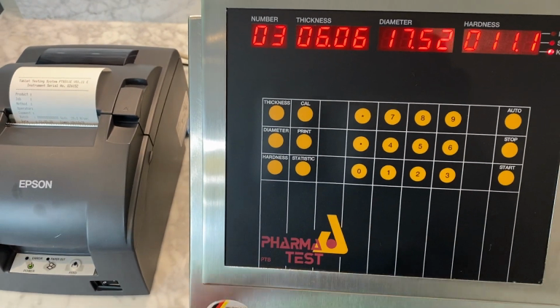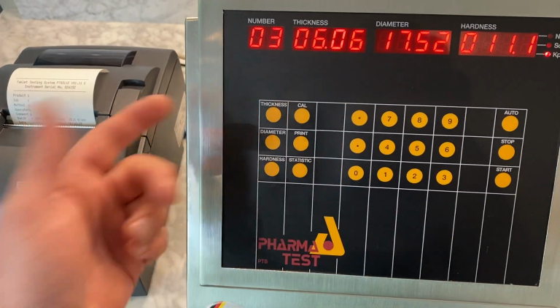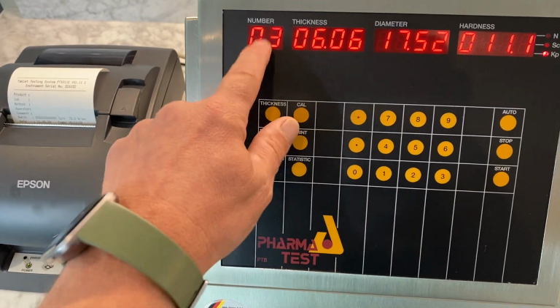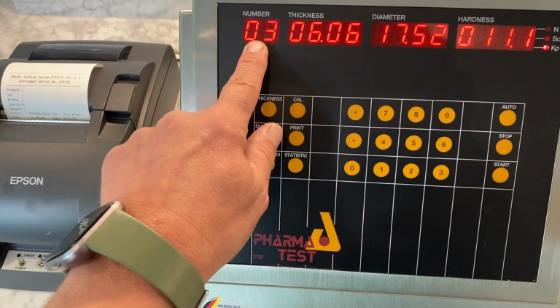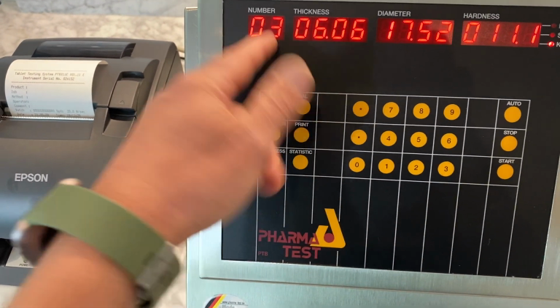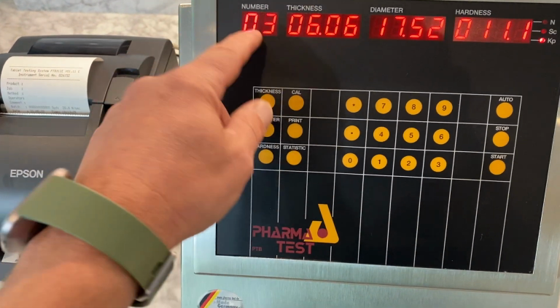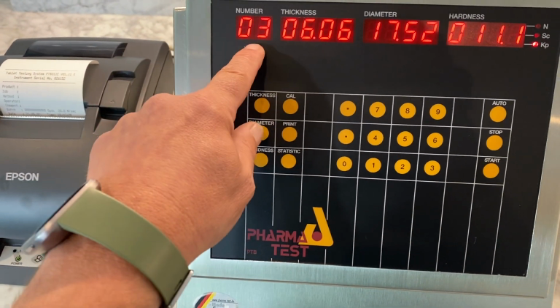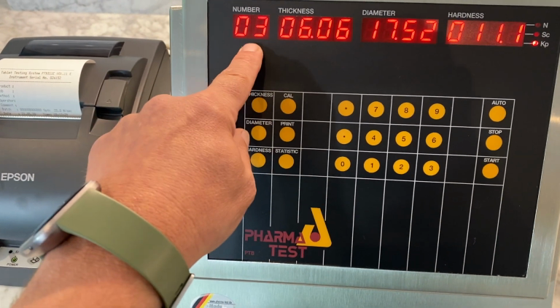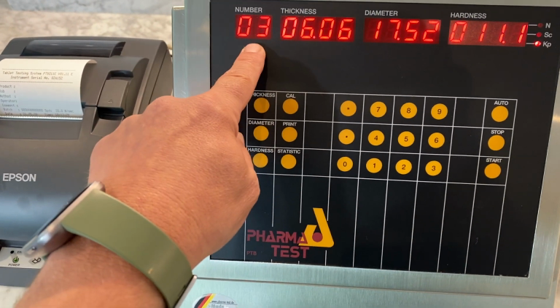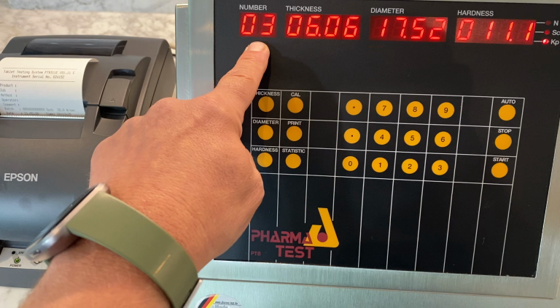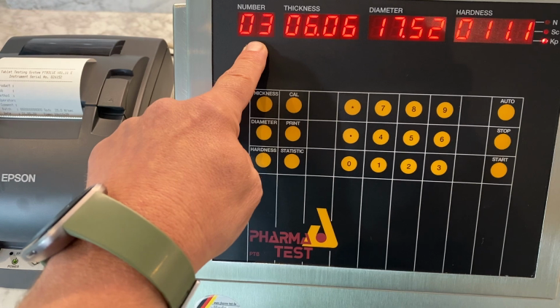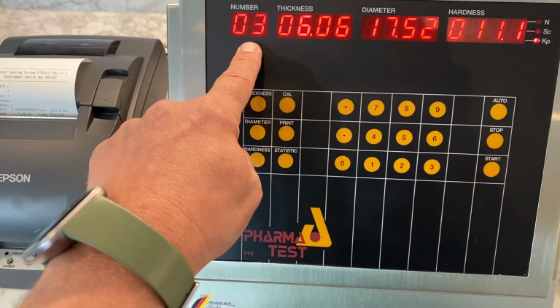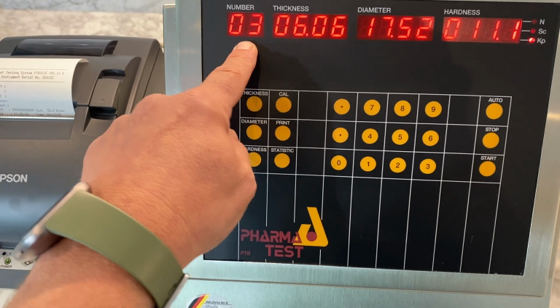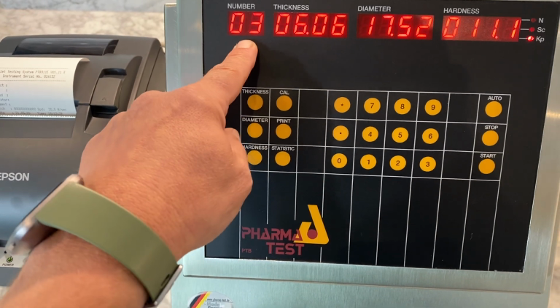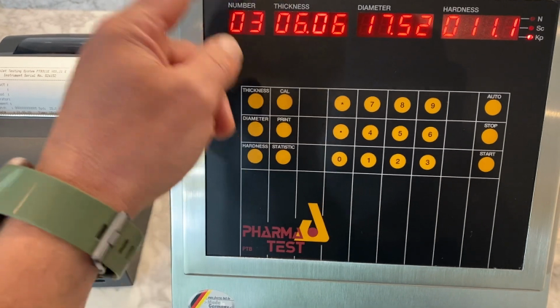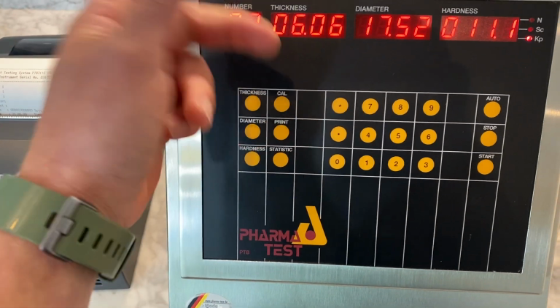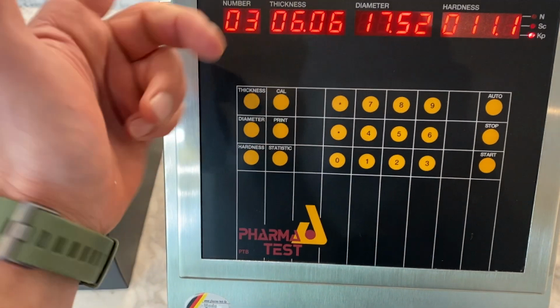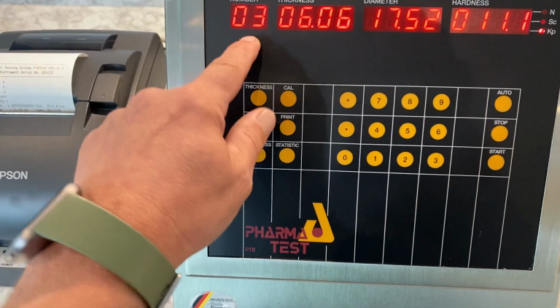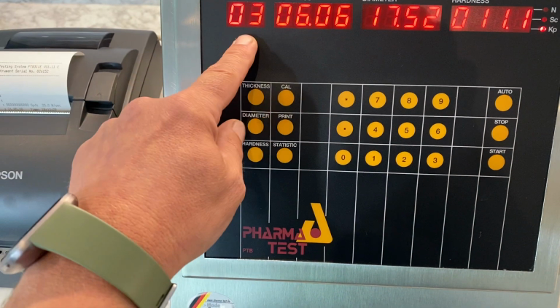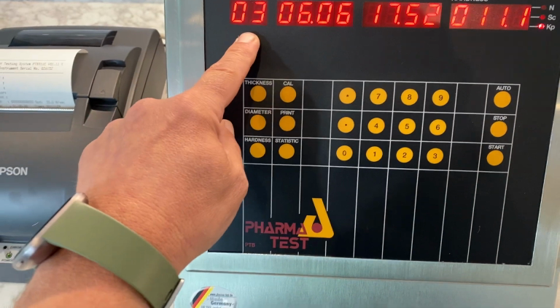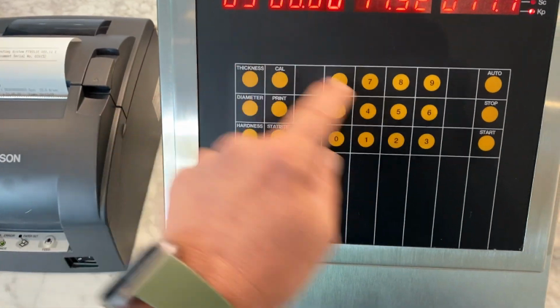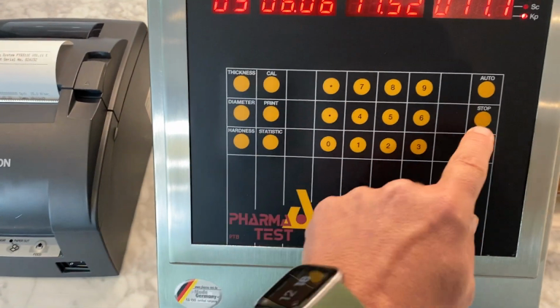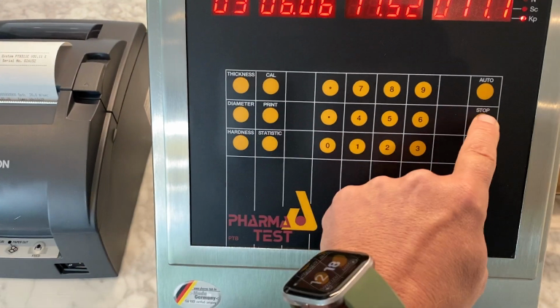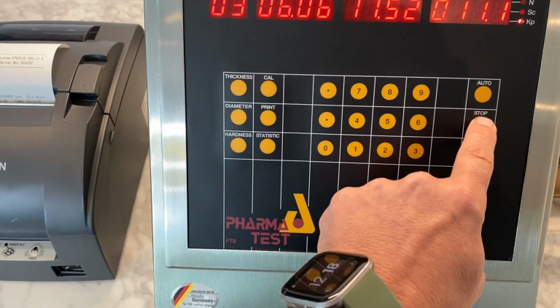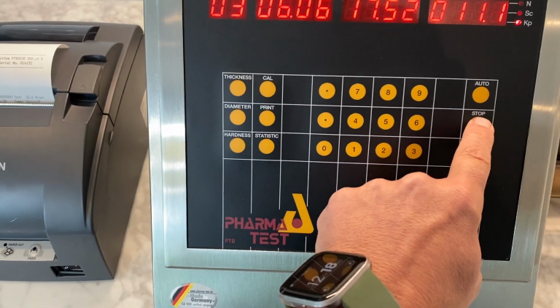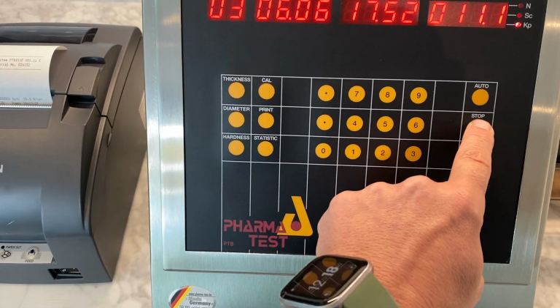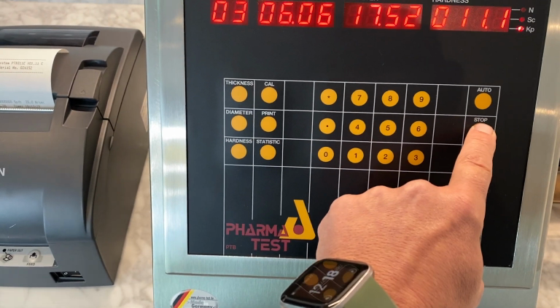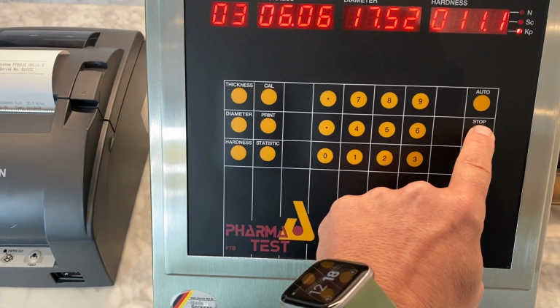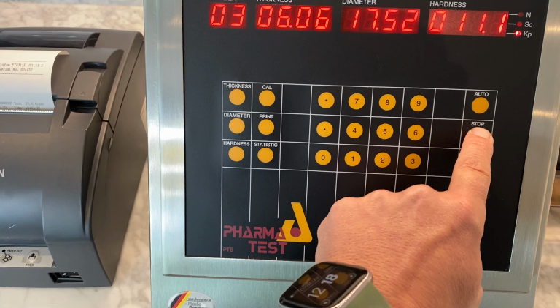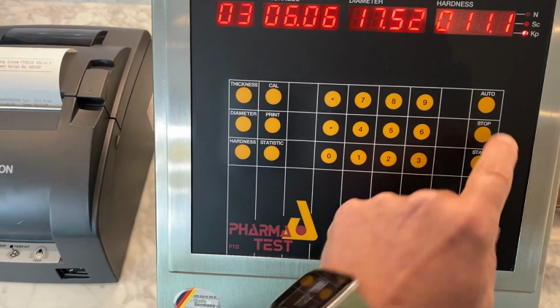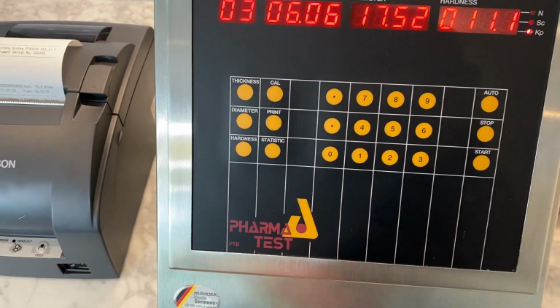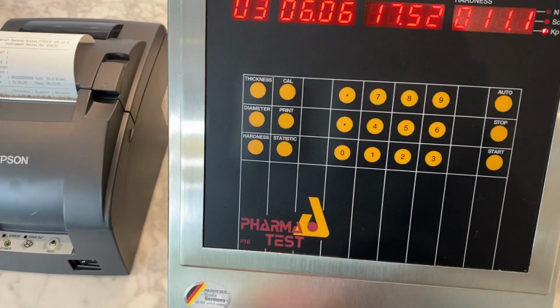We would then test the total number of tablets in our test, whether they be 5, 10, or 20. To stop the test and get the results, we press stop.